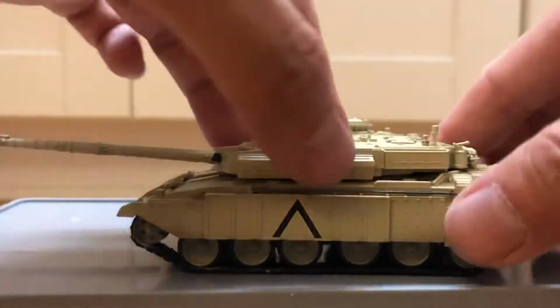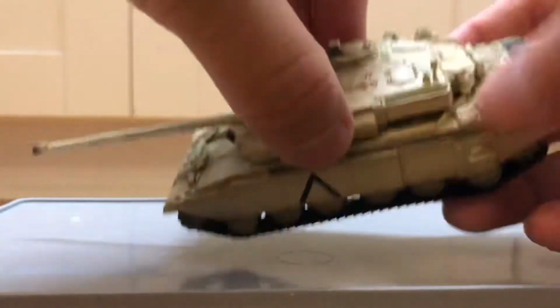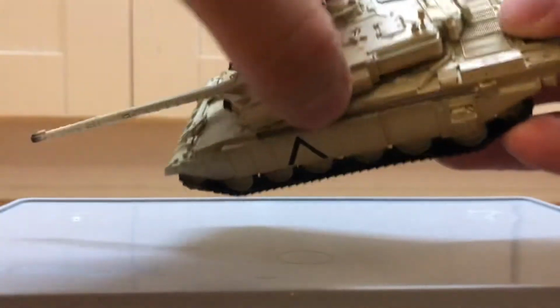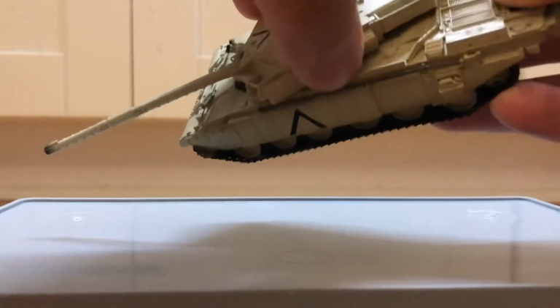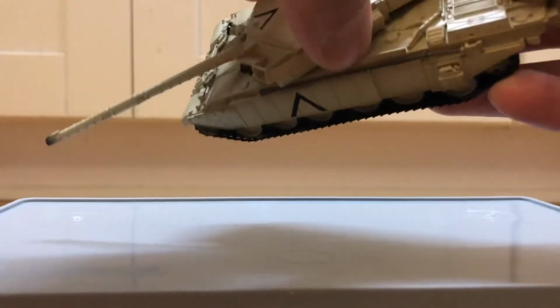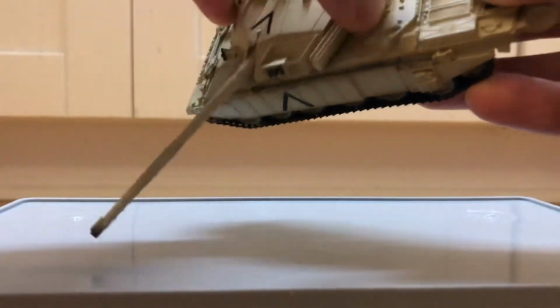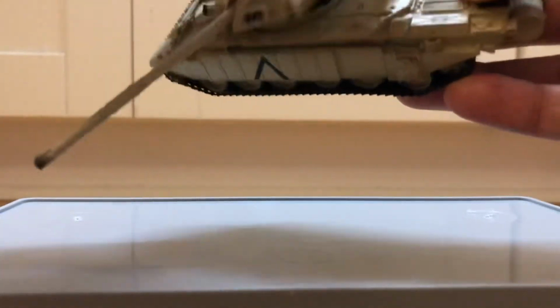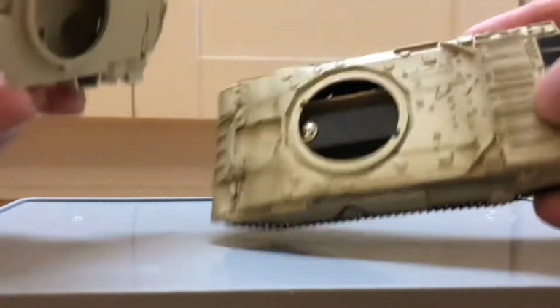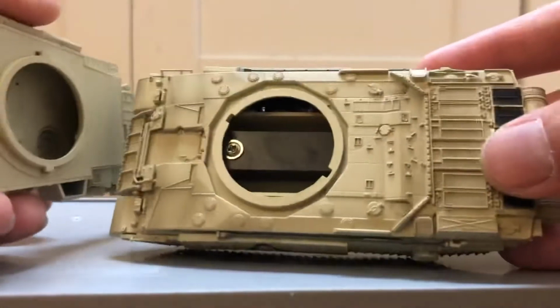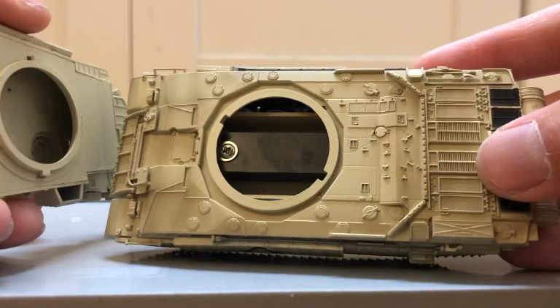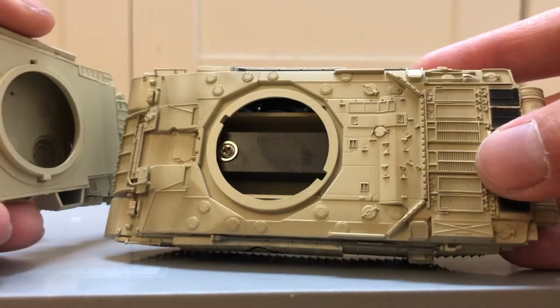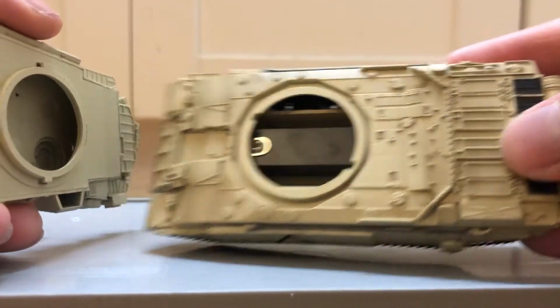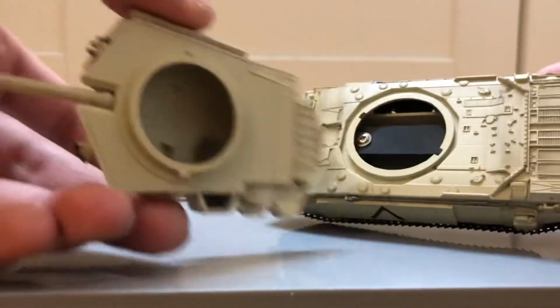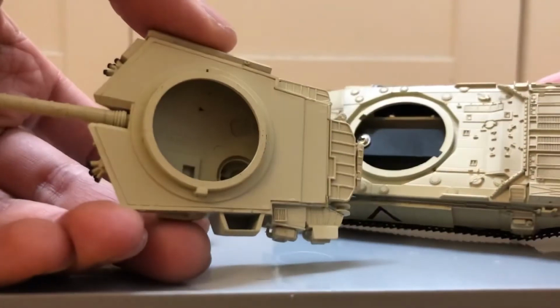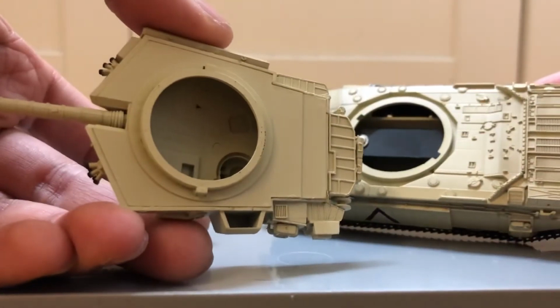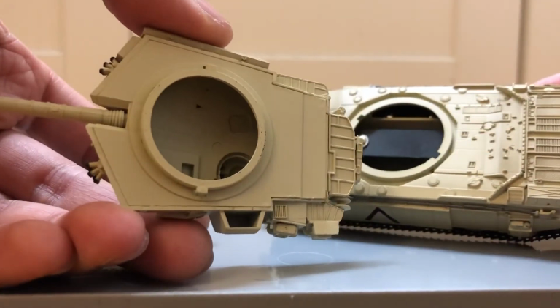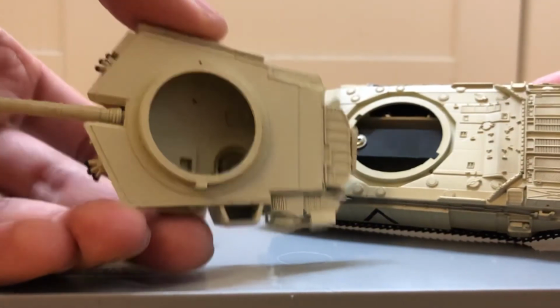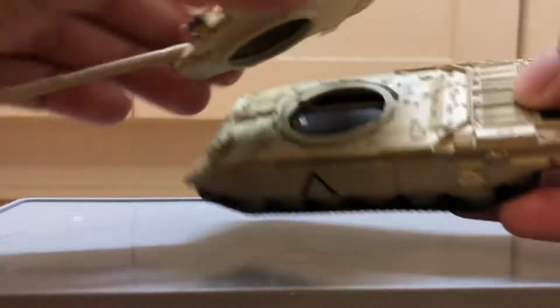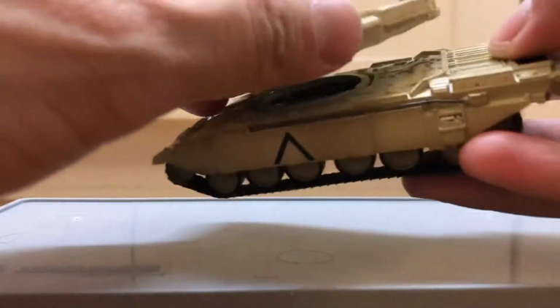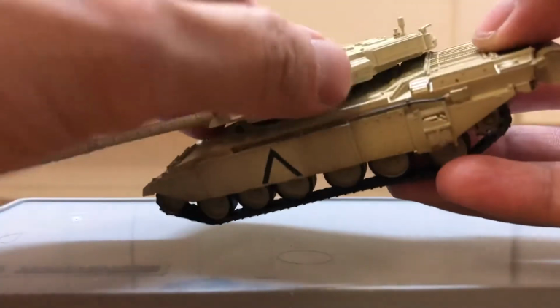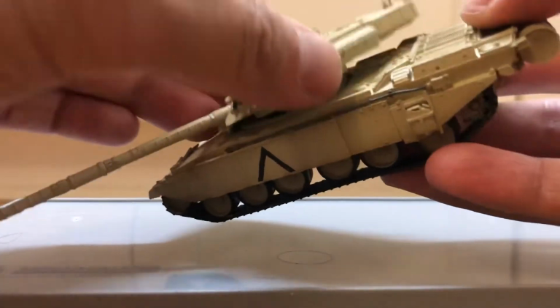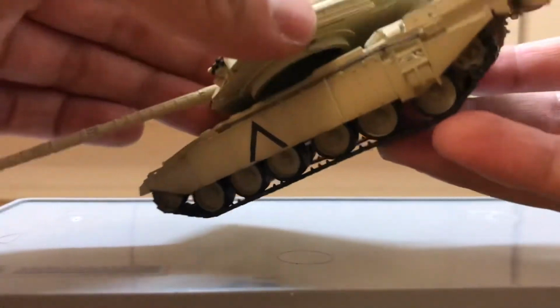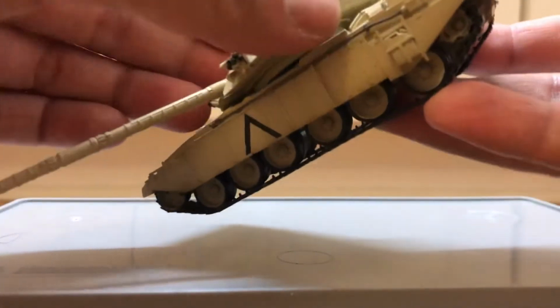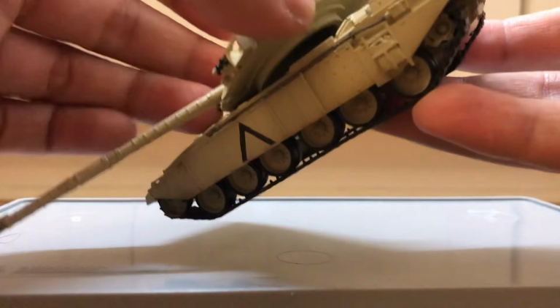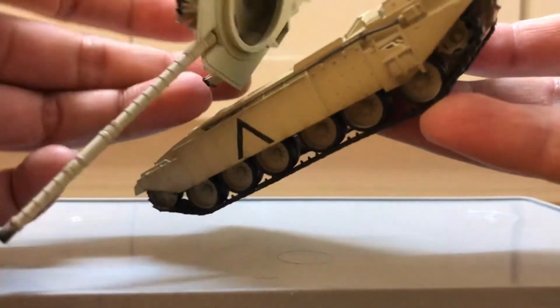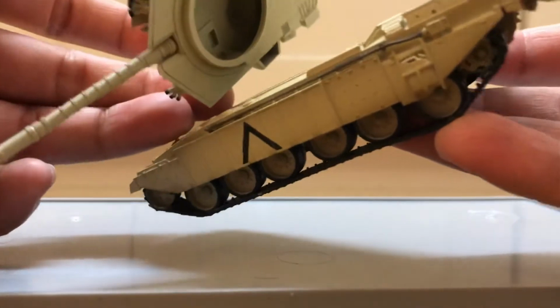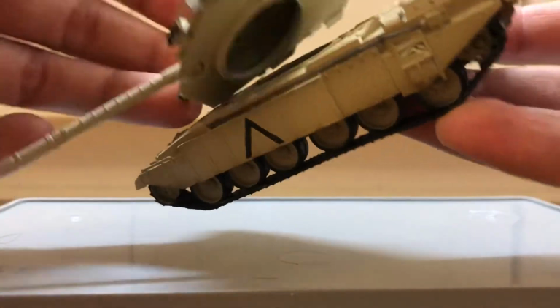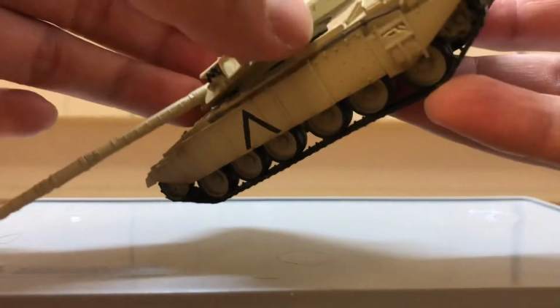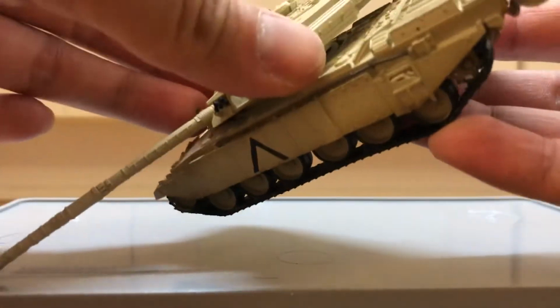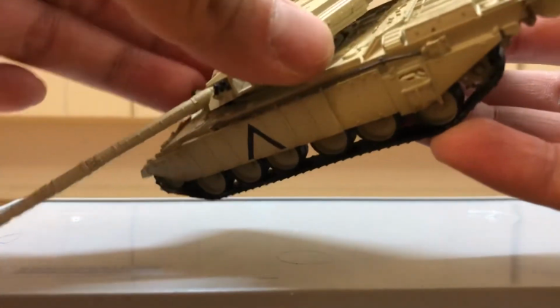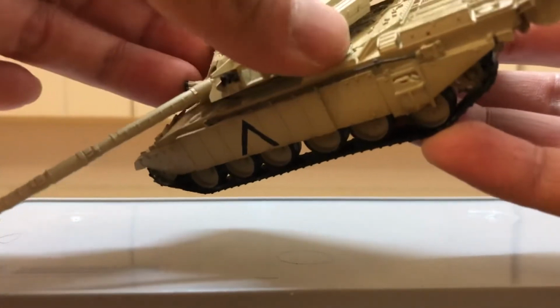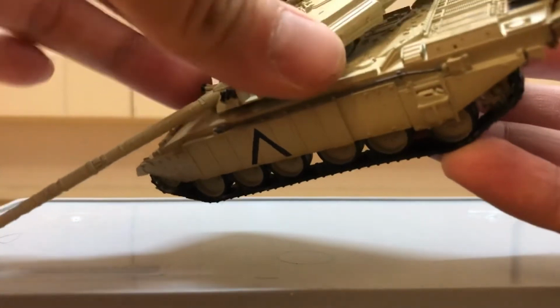And here's a look at the inside. The Challenger 1 is the record holder for the longest tank kill, just during the first Gulf War, I think.